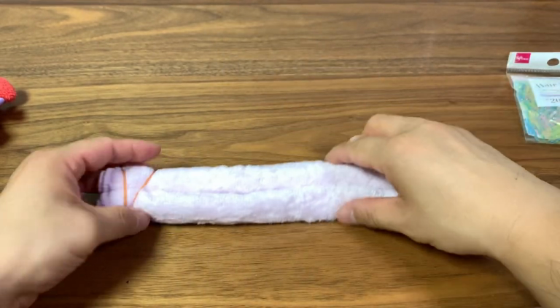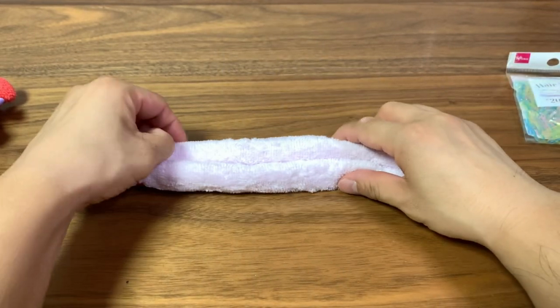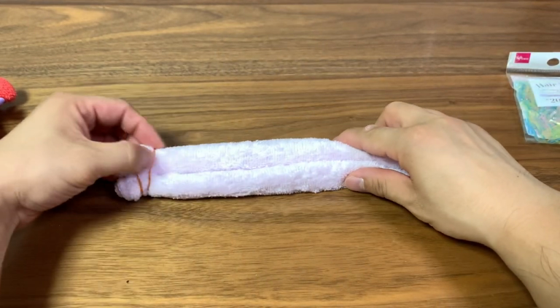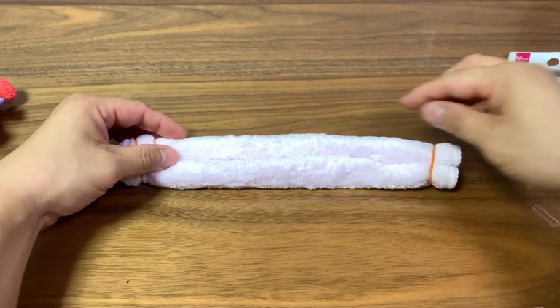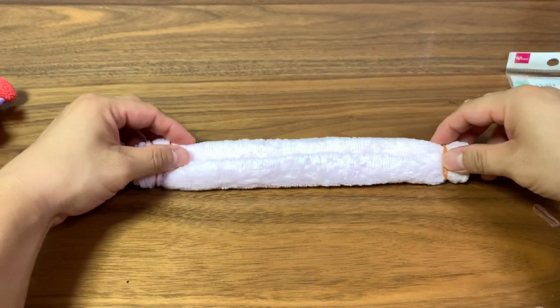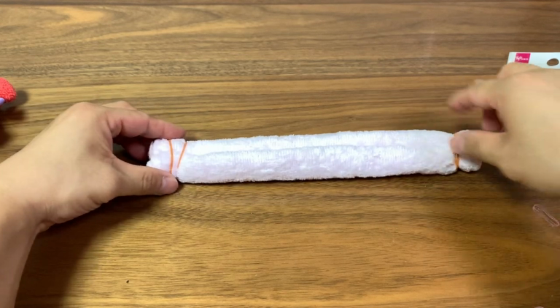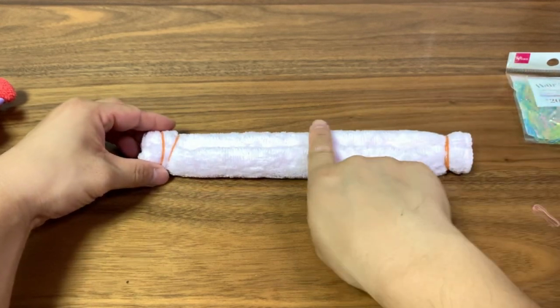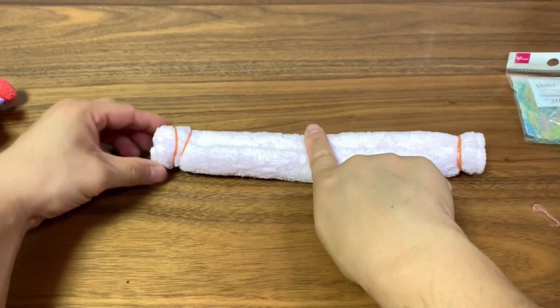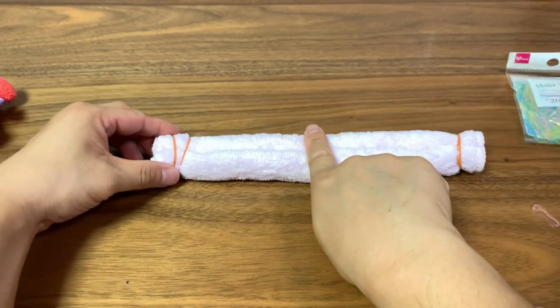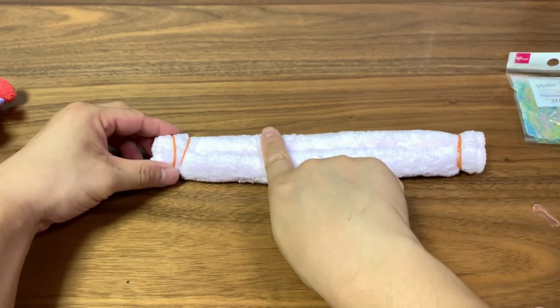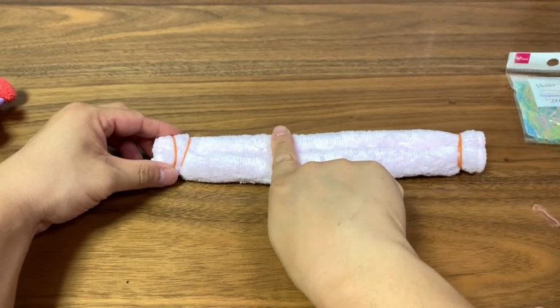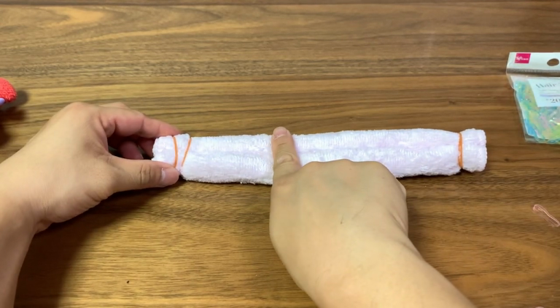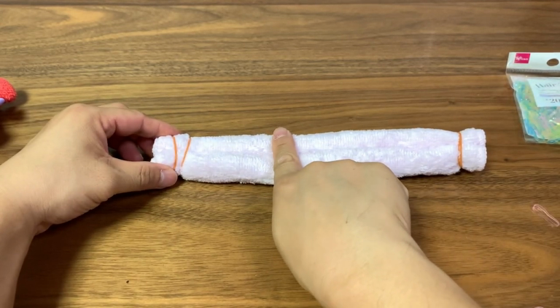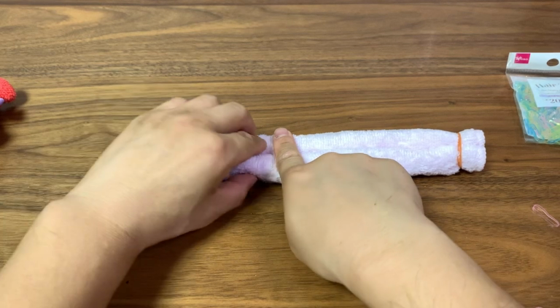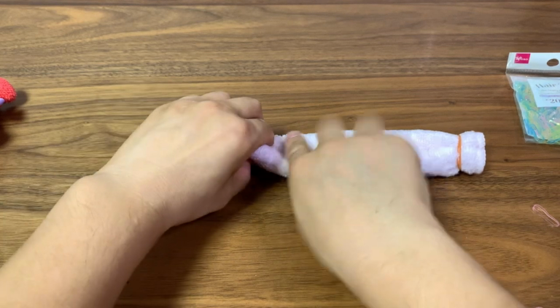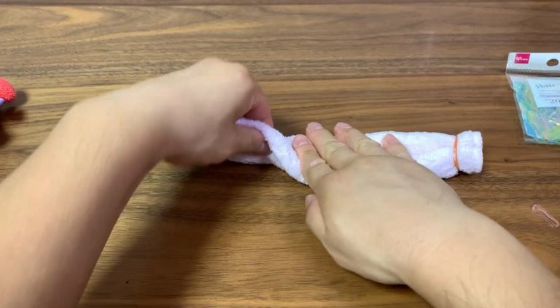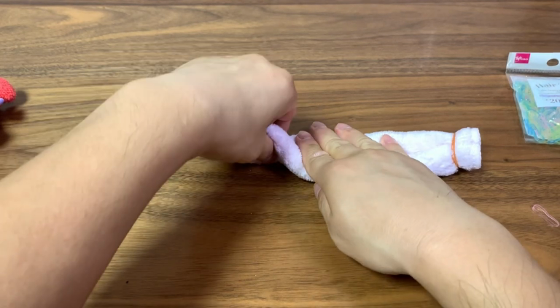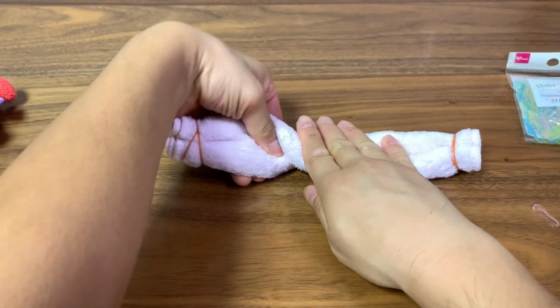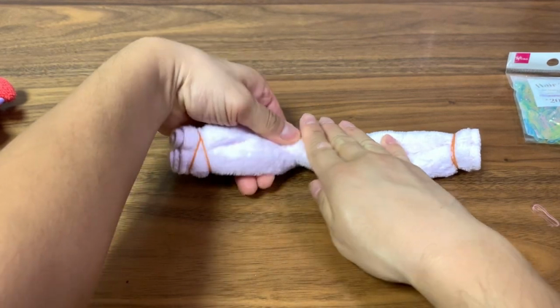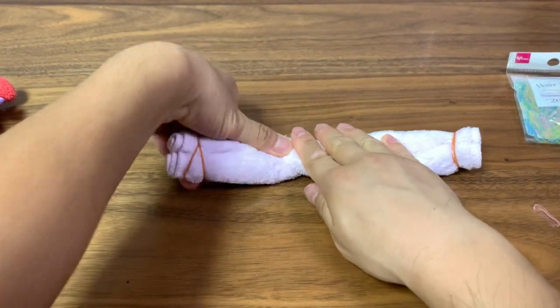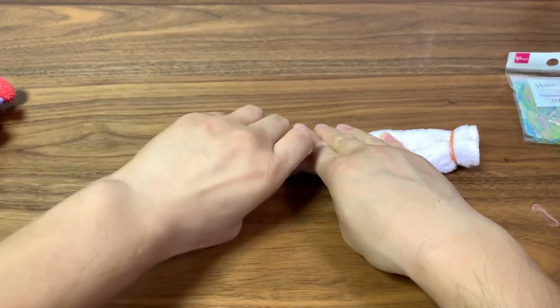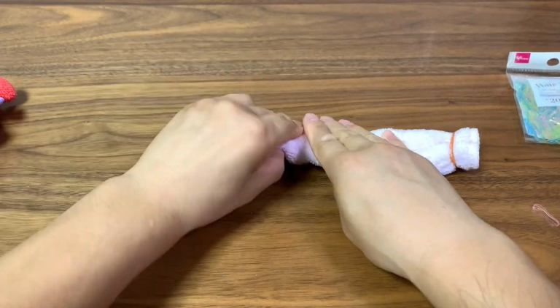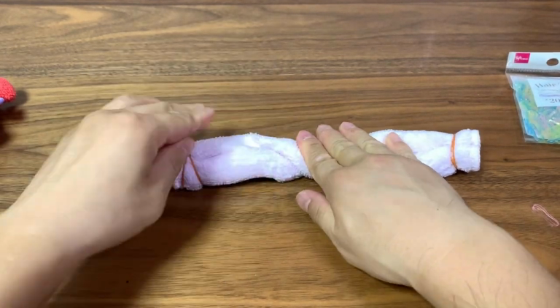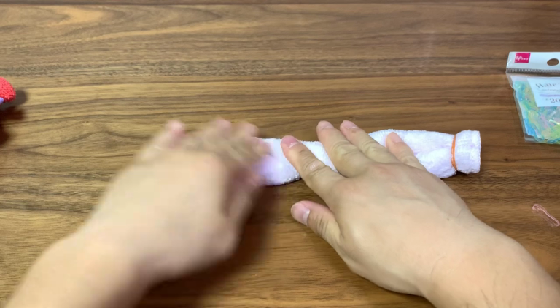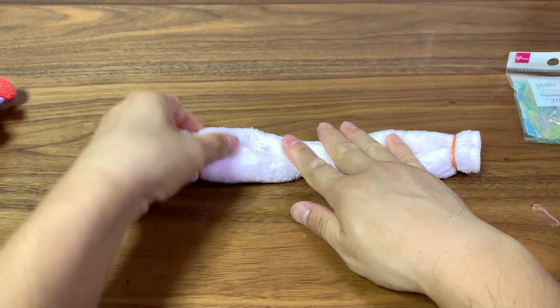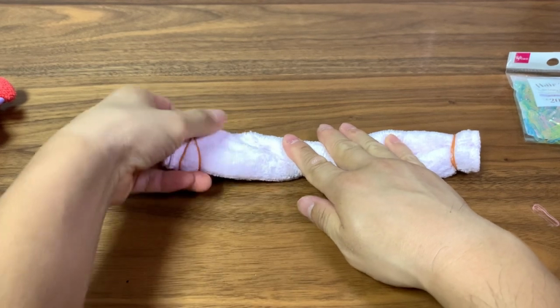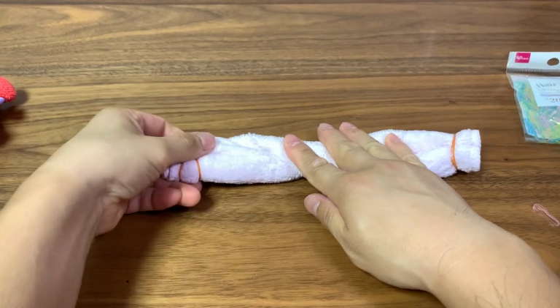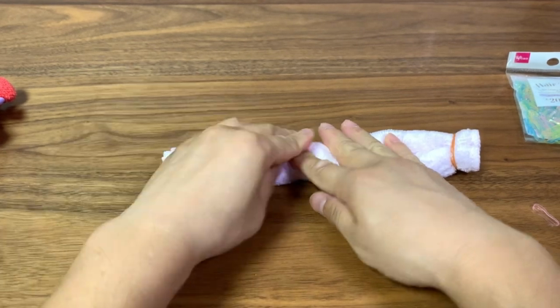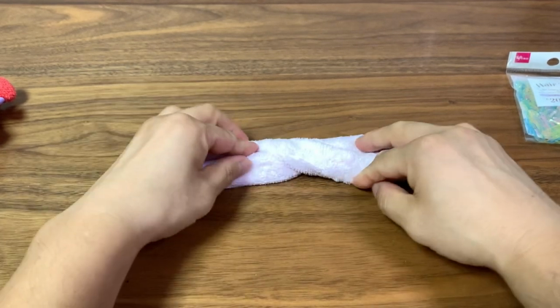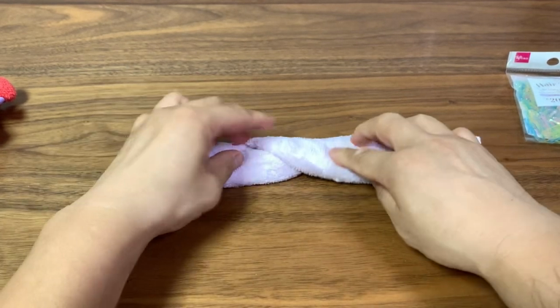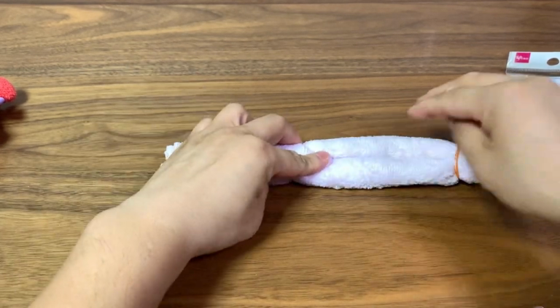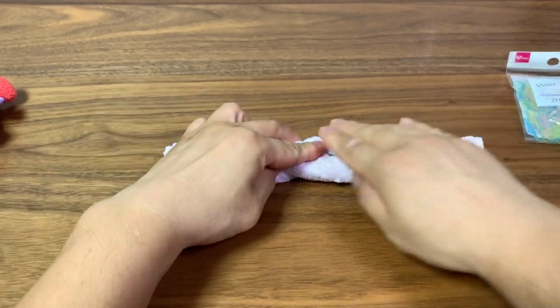The next step is very important. We're going to twist it at around 60% right here, and then we're going to fold it over almost in half.